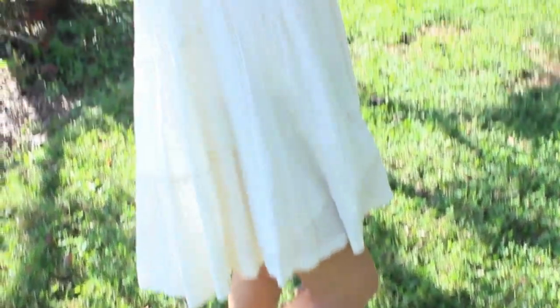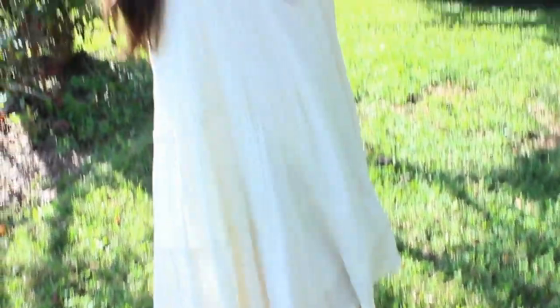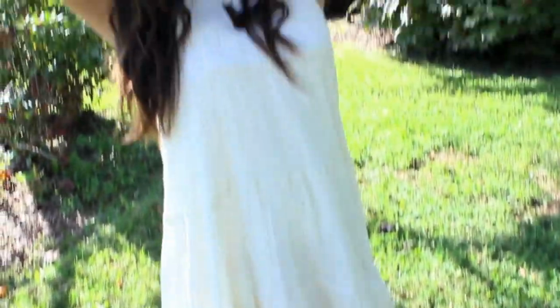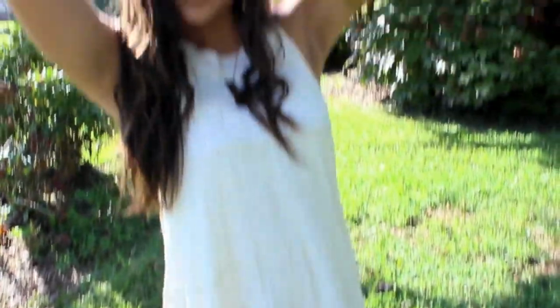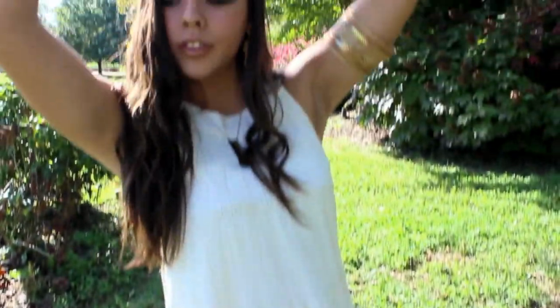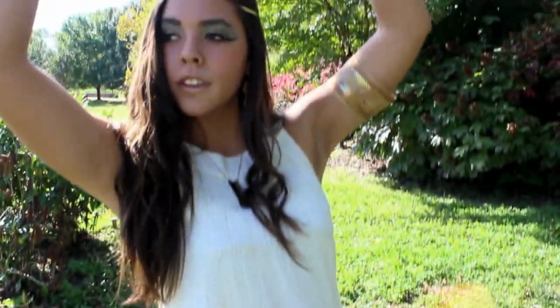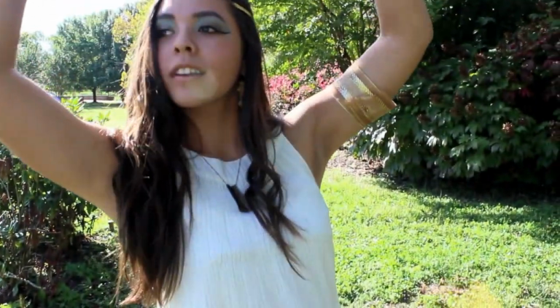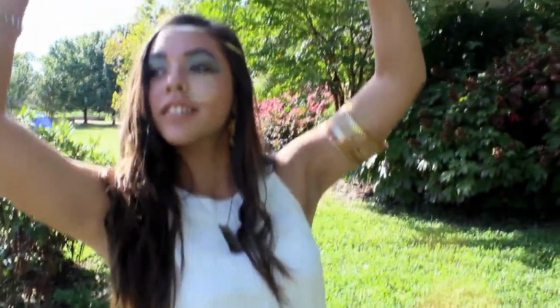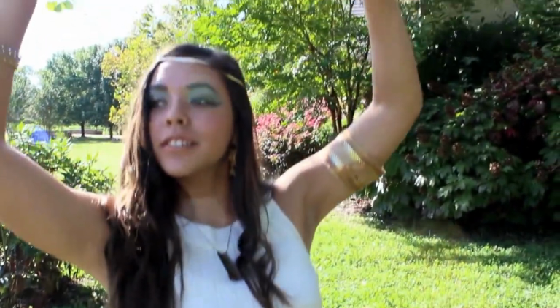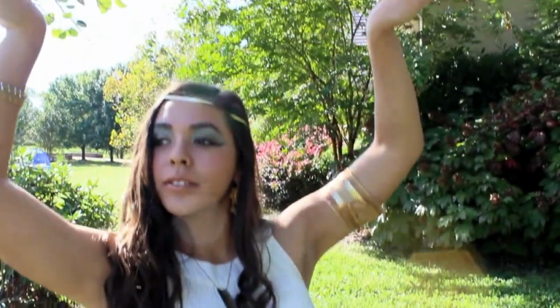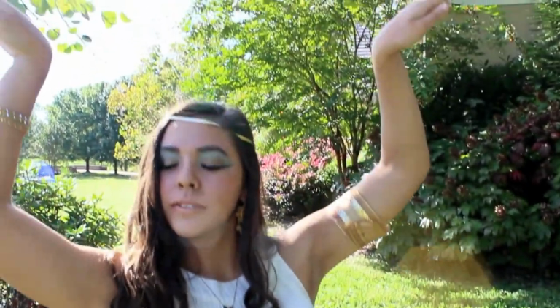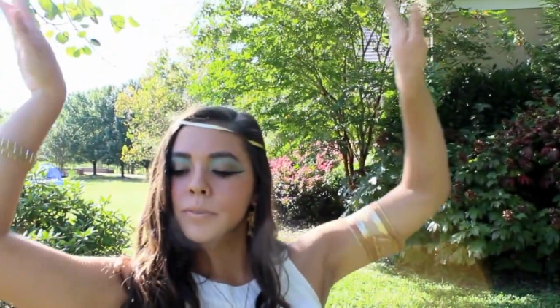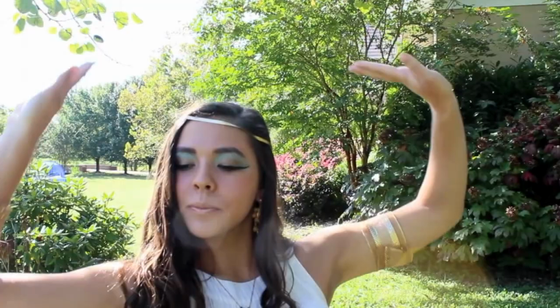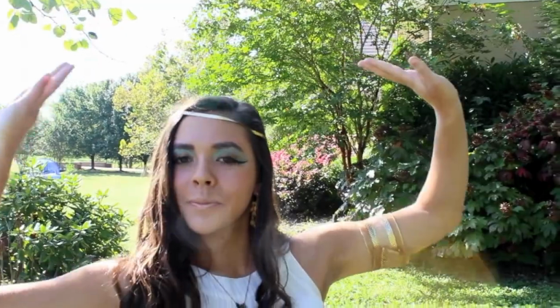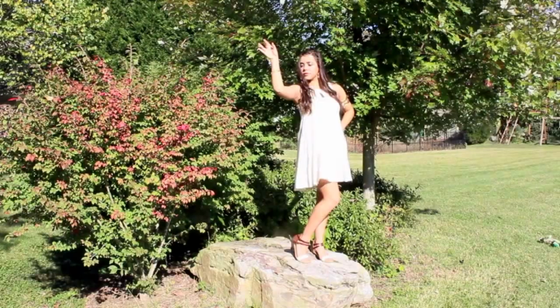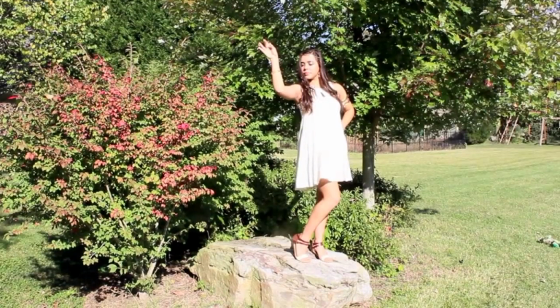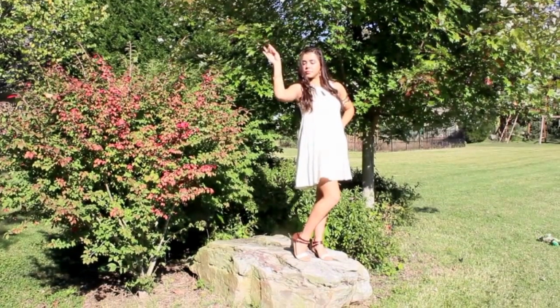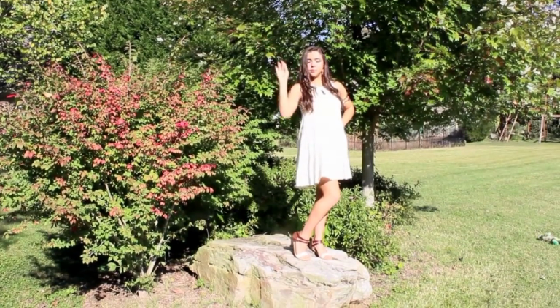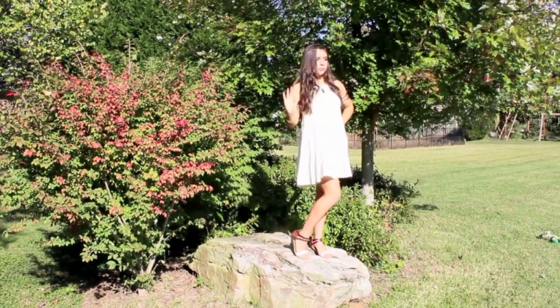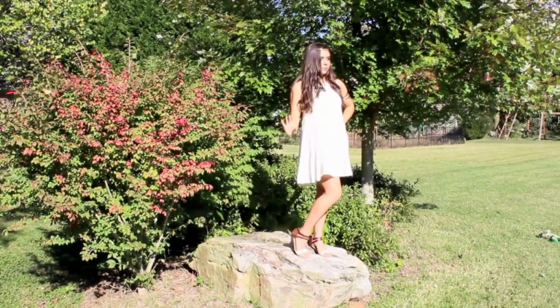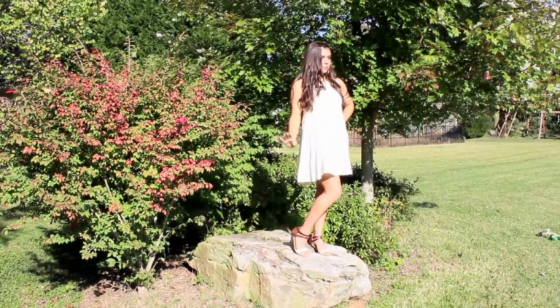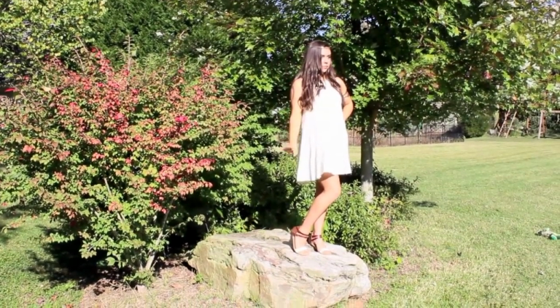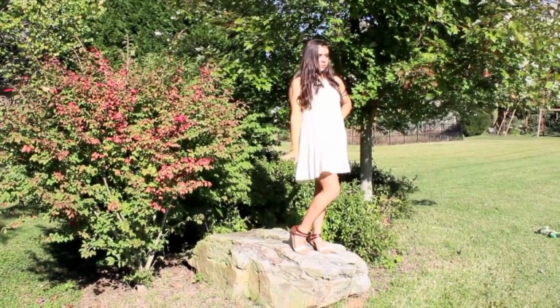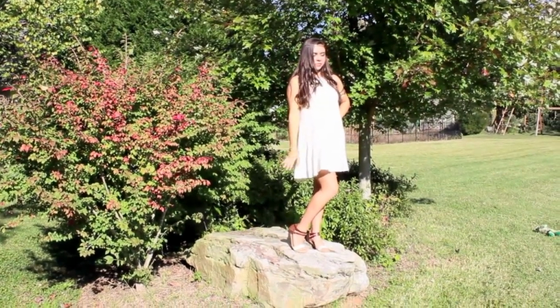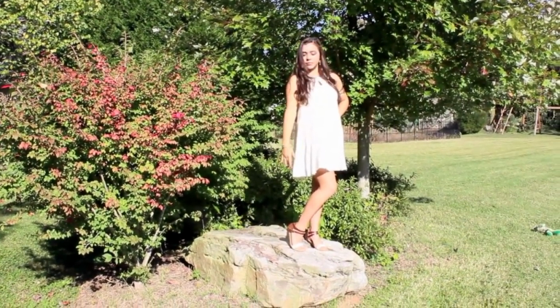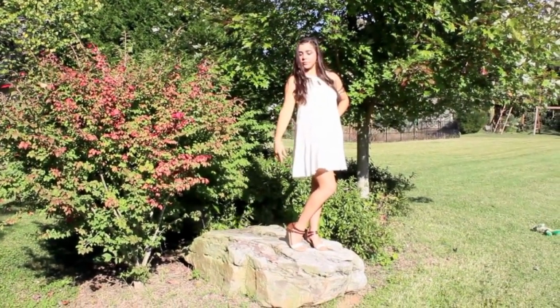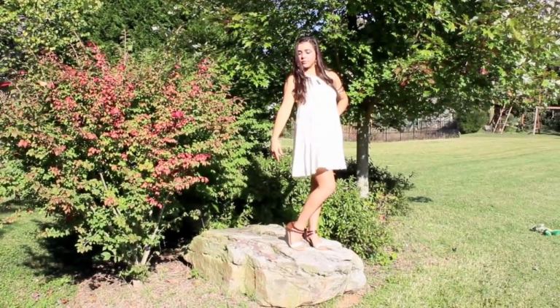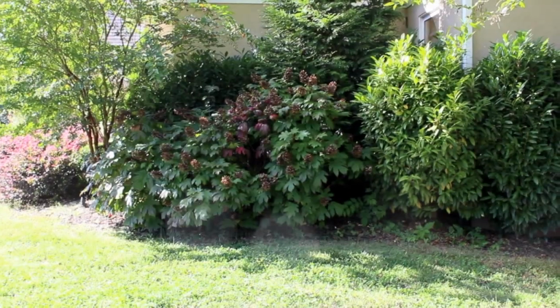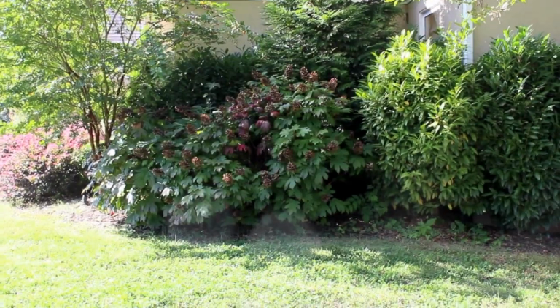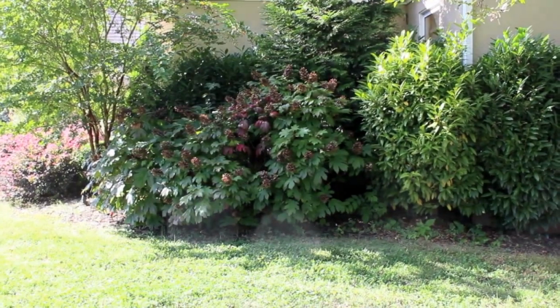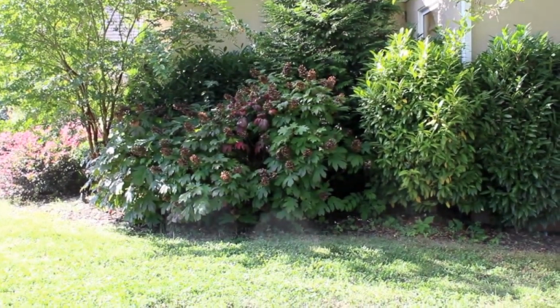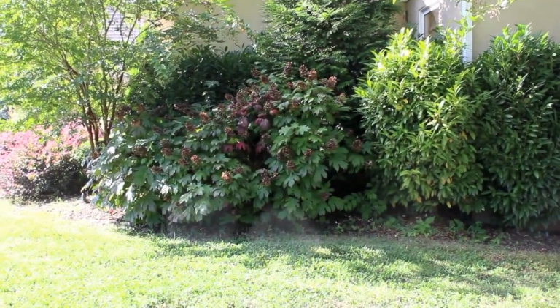And that is all for this Egyptian goddess slash Cleopatra tutorial. I hope you all enjoyed and I will see you all on Tuesday. Bye!